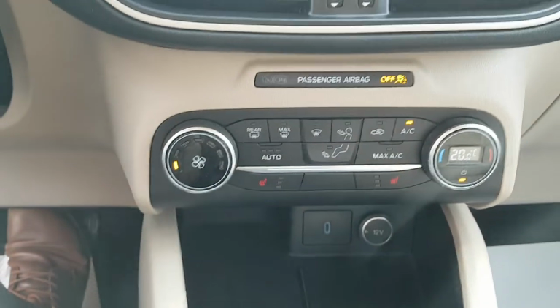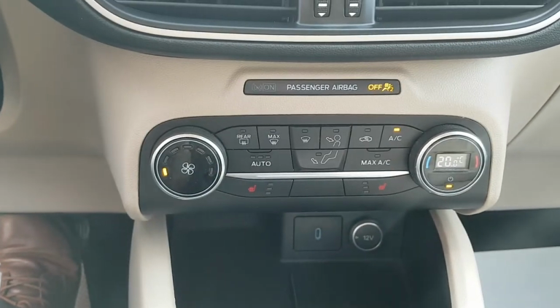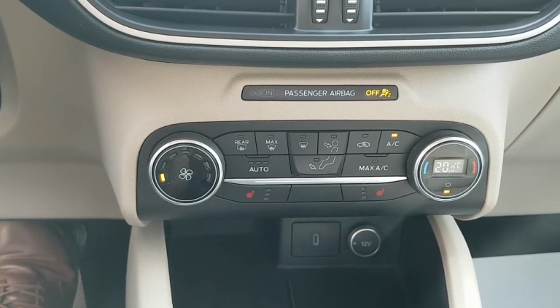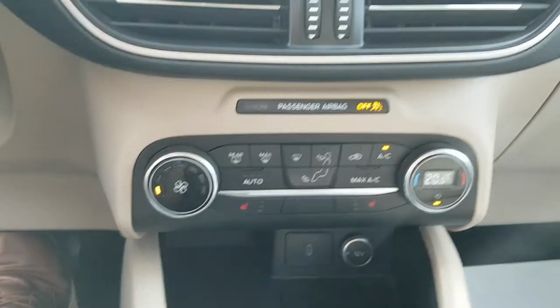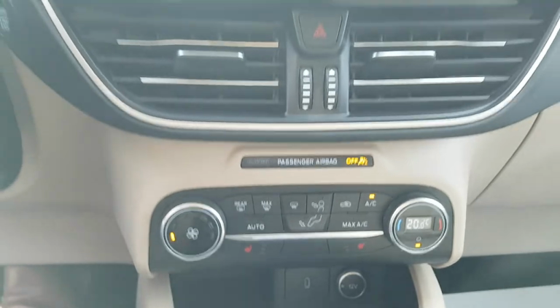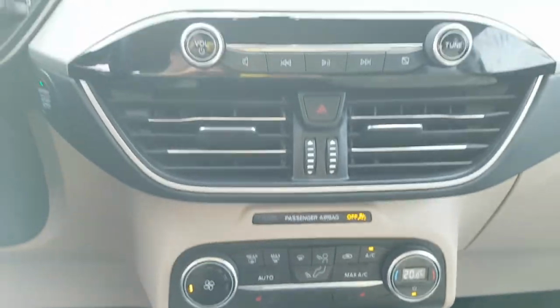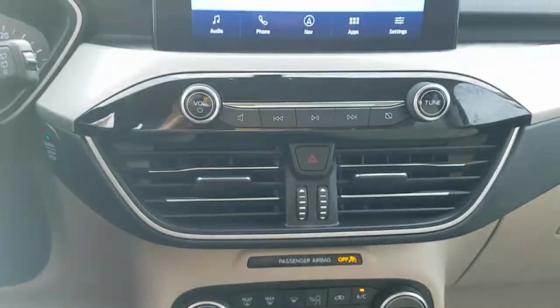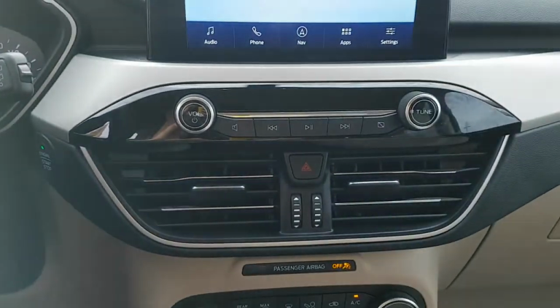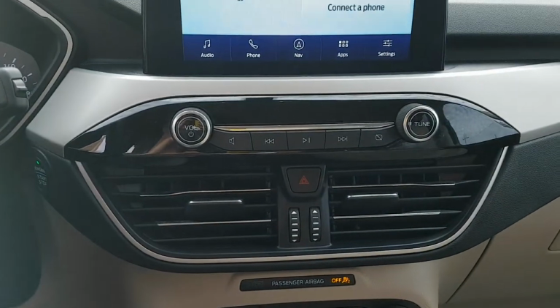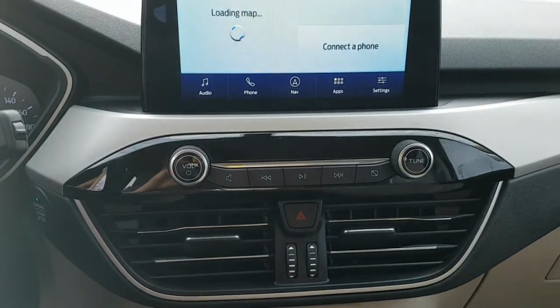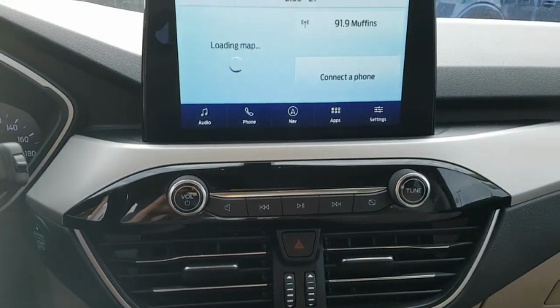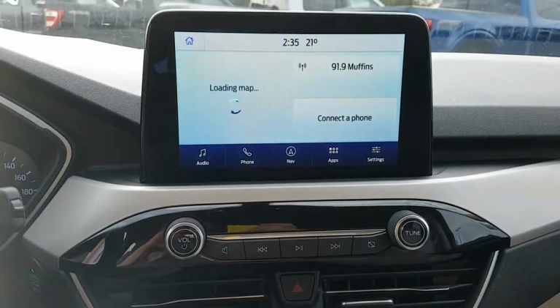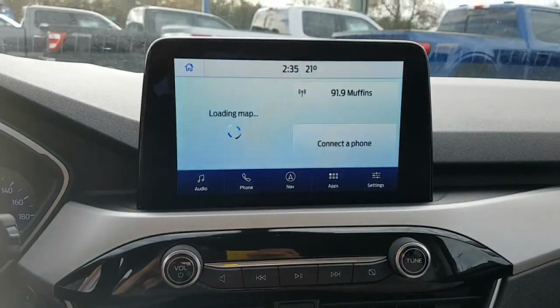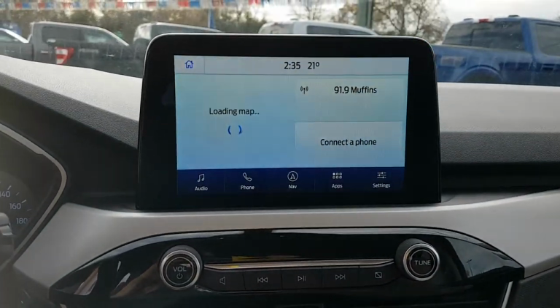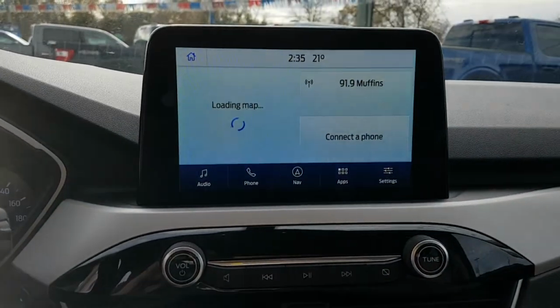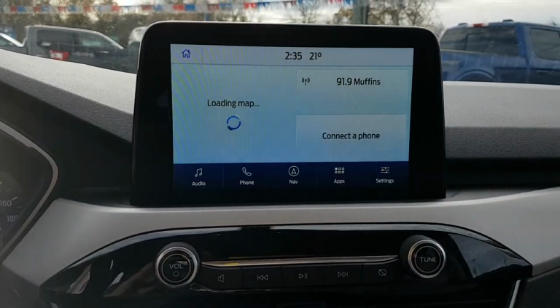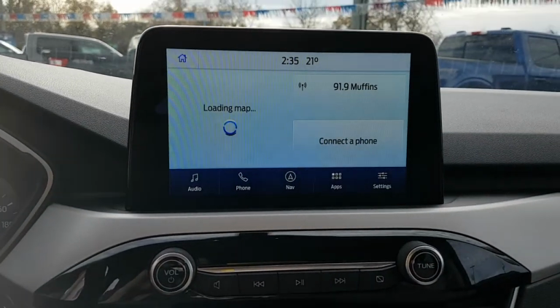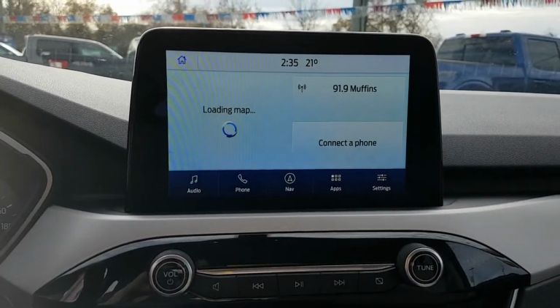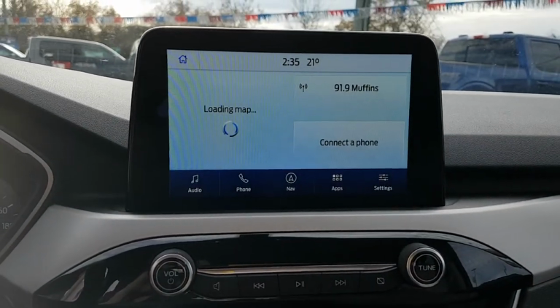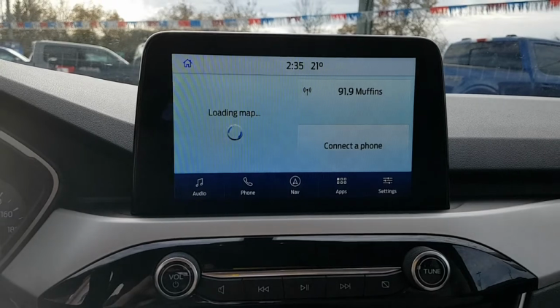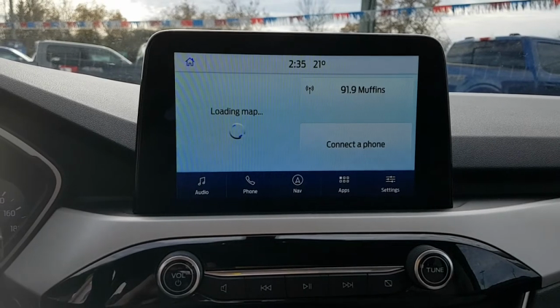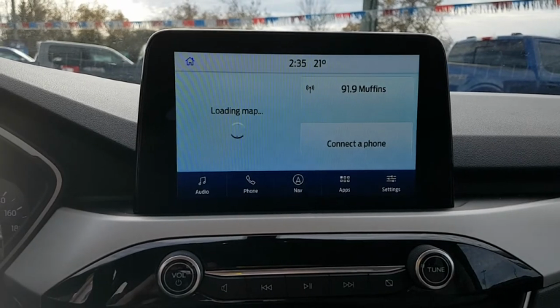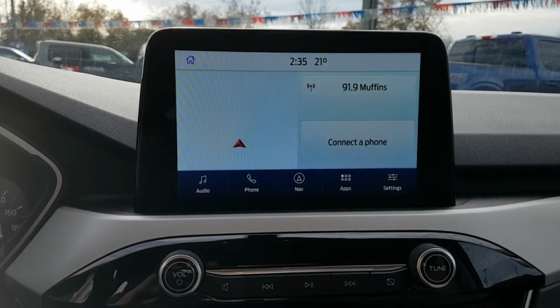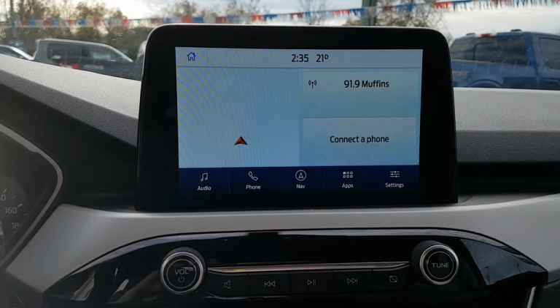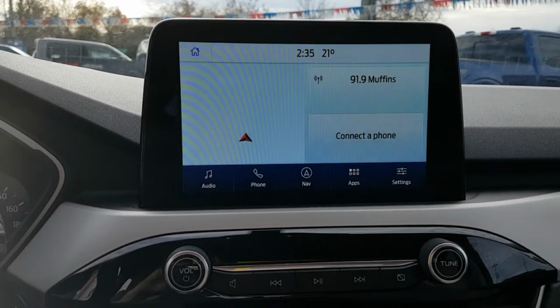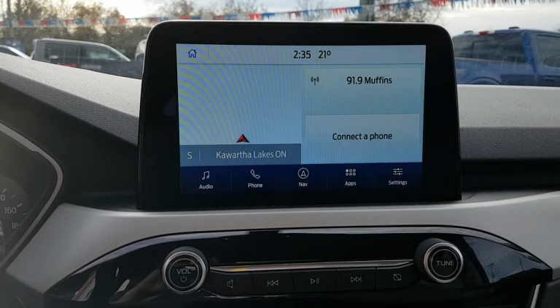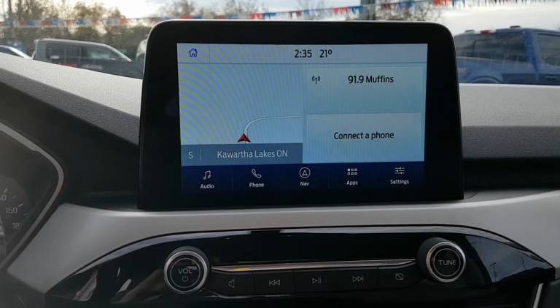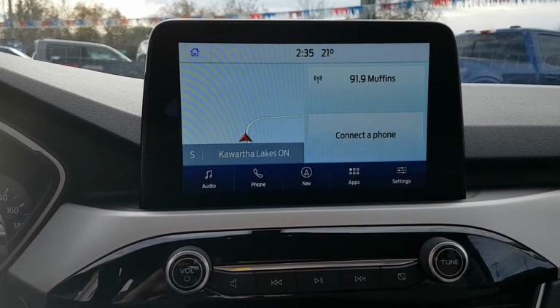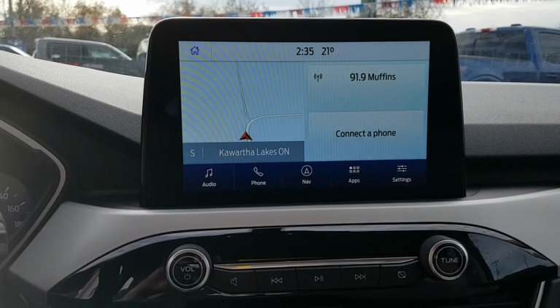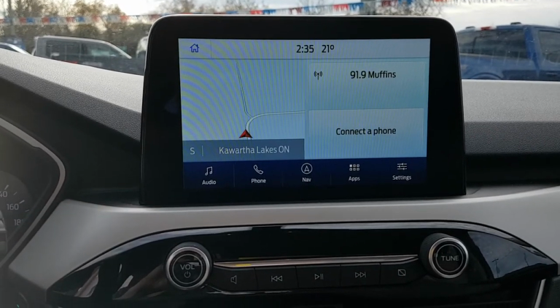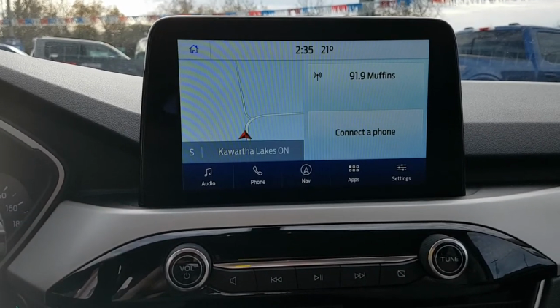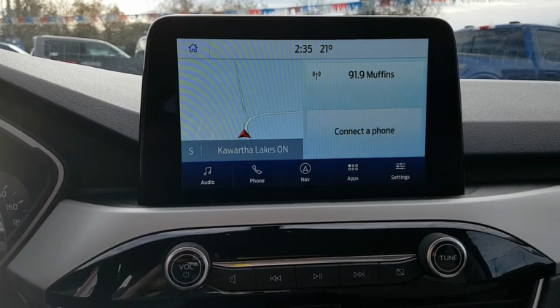Your climate controls and other controls for the music. You have your center screen here — I believe this is an 8 inch screen with navigation, voice activated navigation.